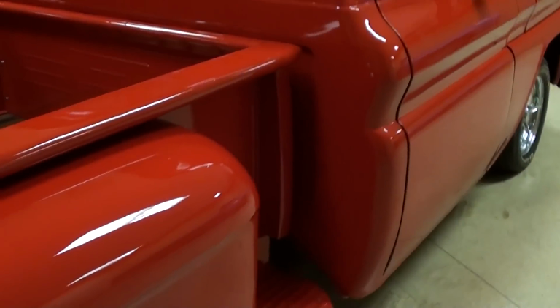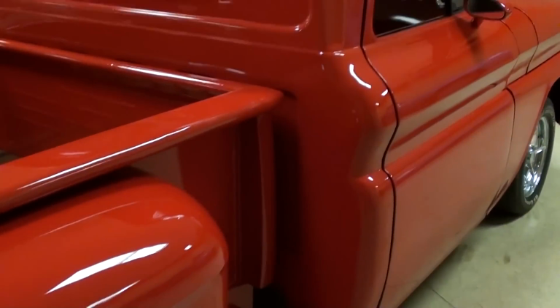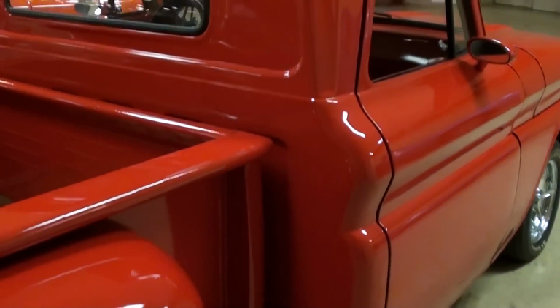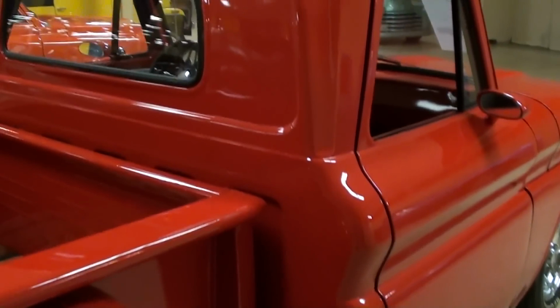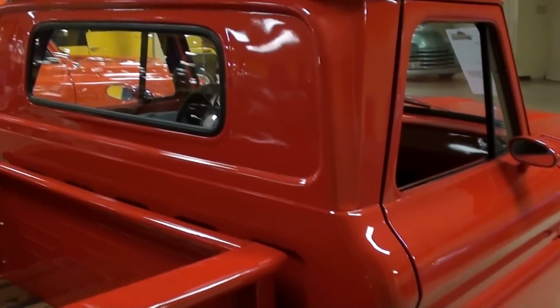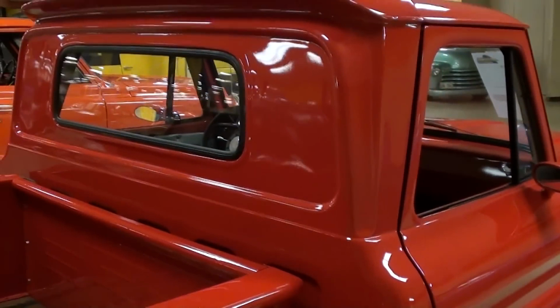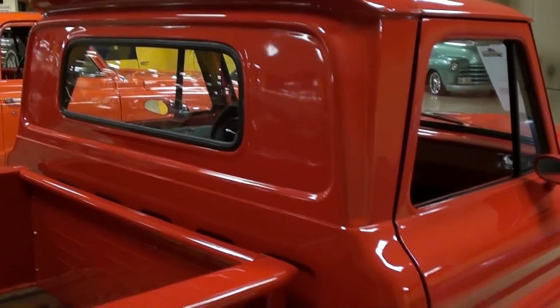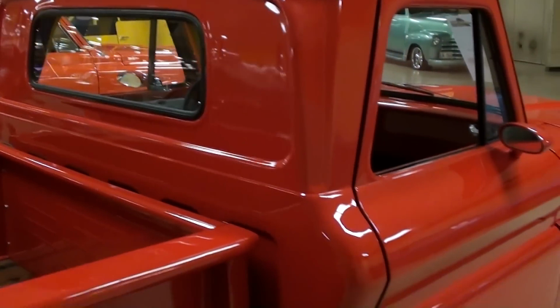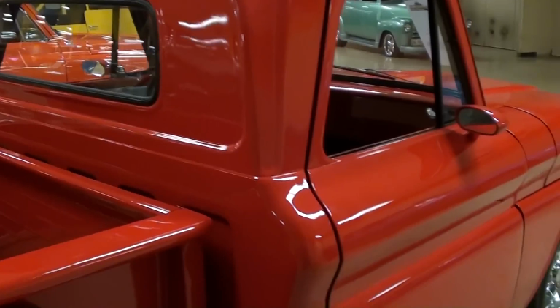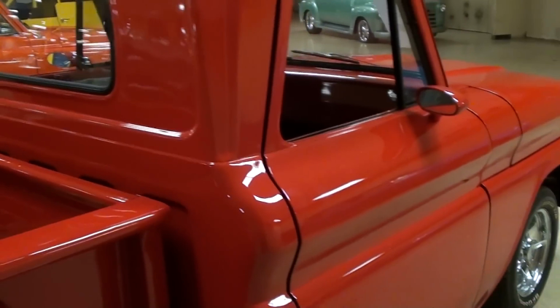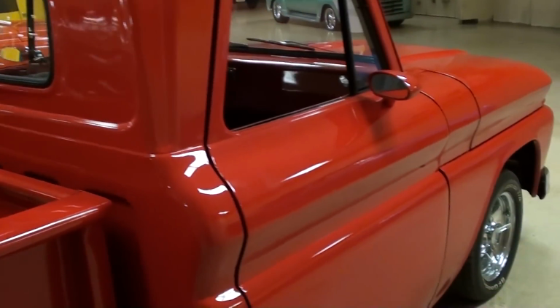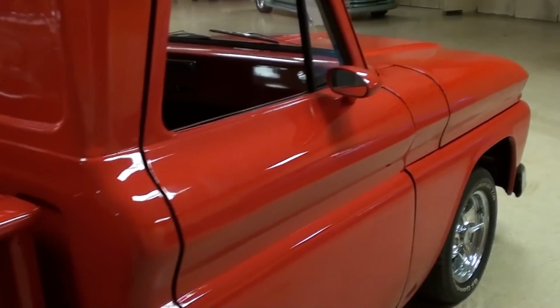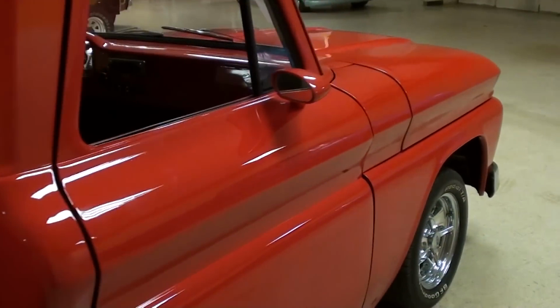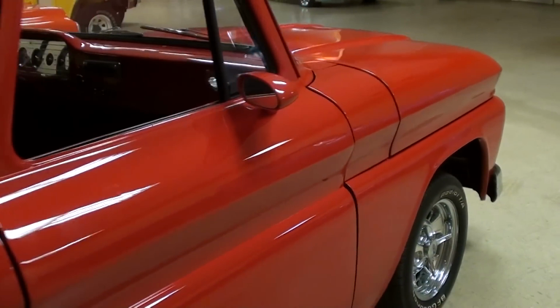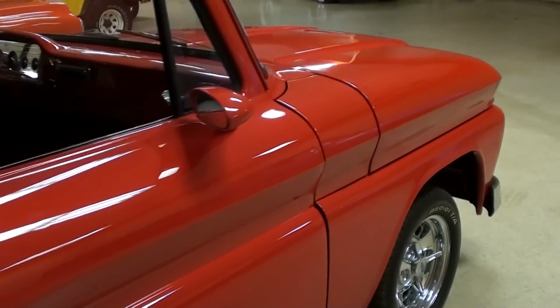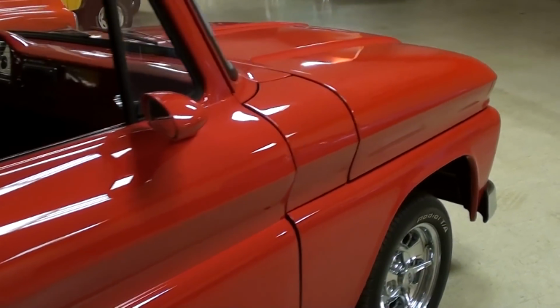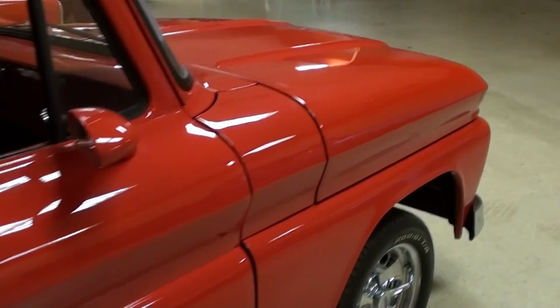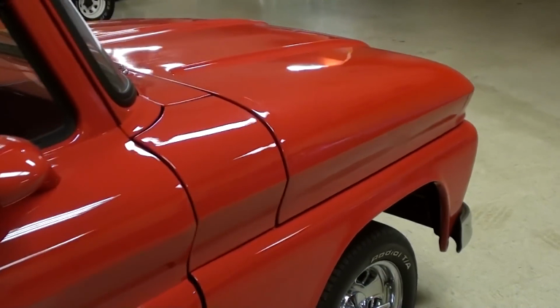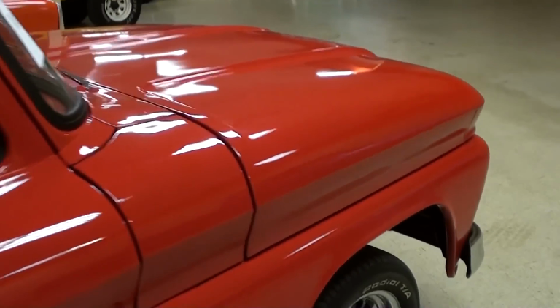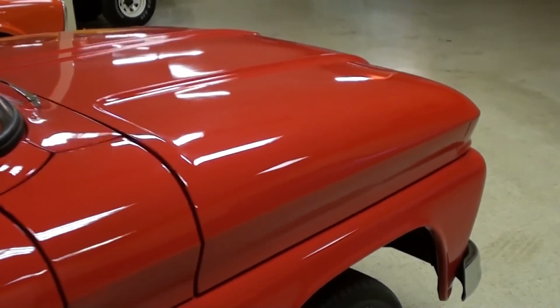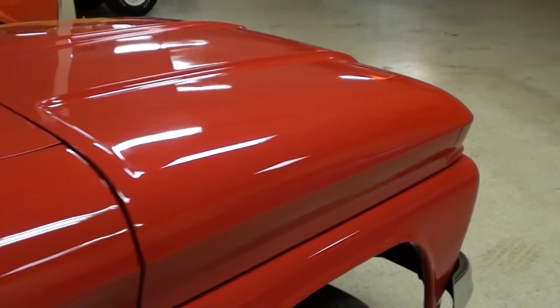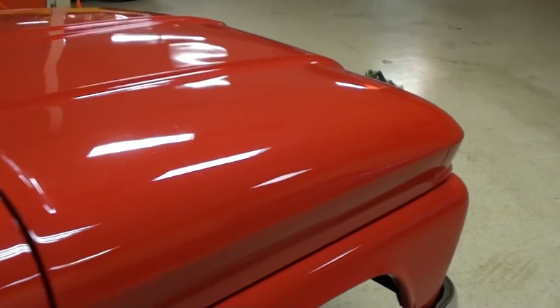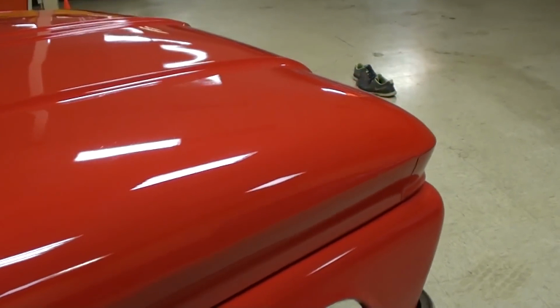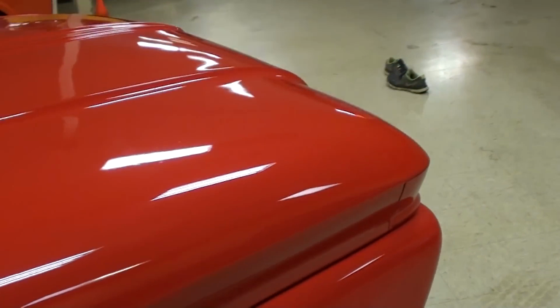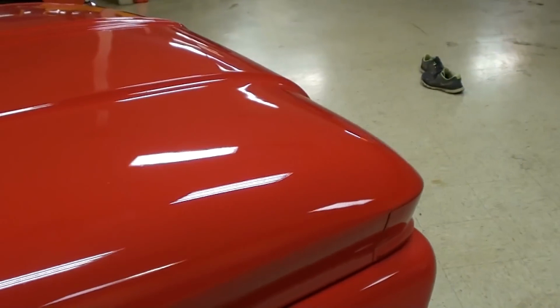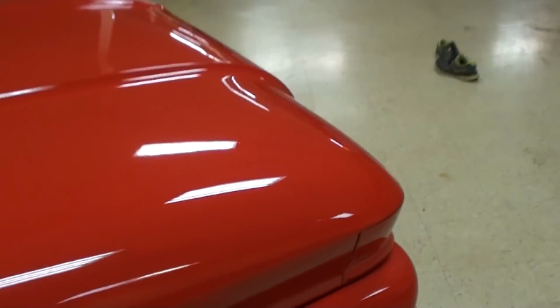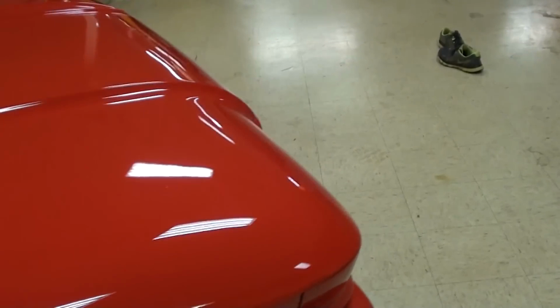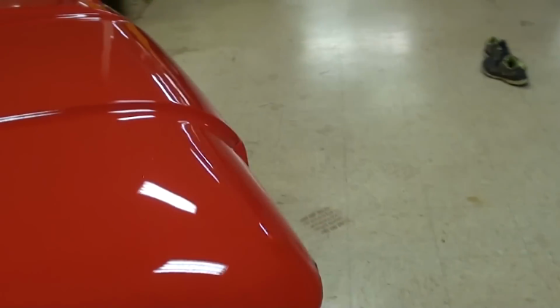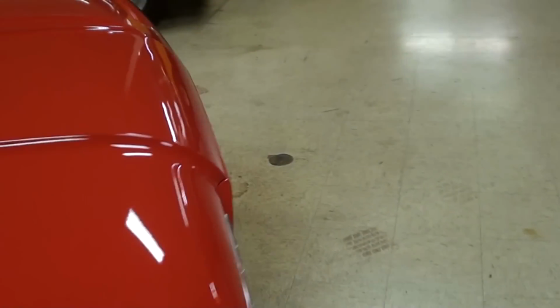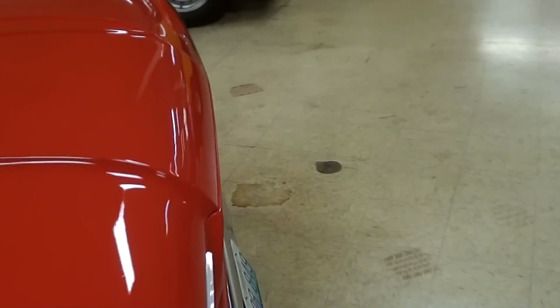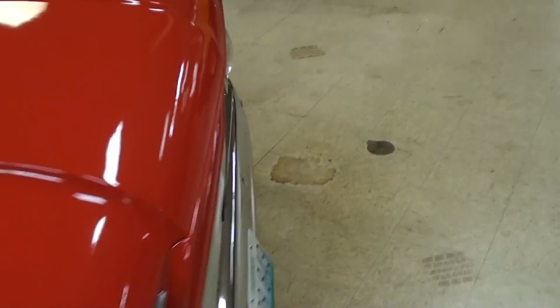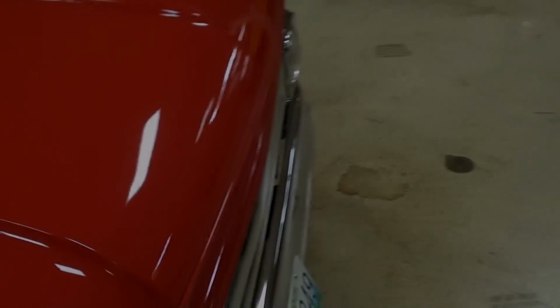Just a really smooth truck all the way around. This one's powered by a 350 small block, and I'll go ahead and pop the hood so we can take a look at that.